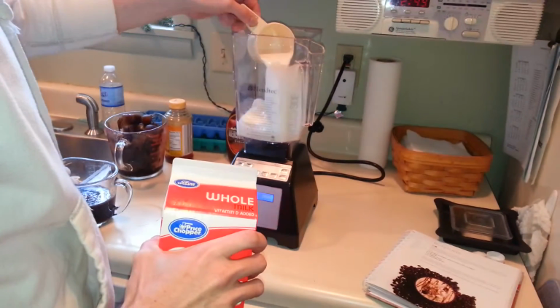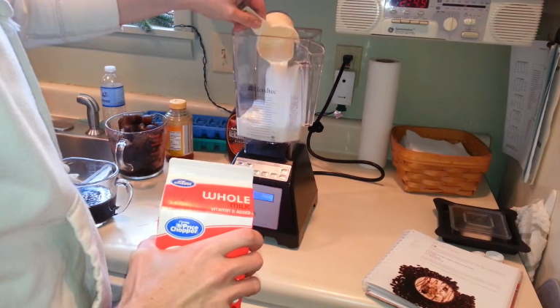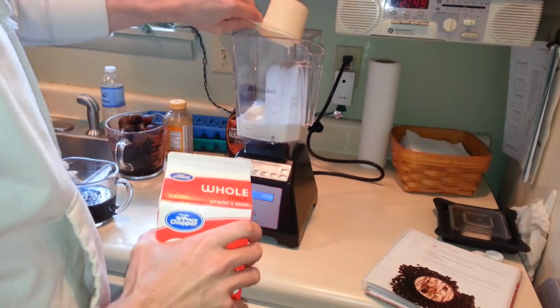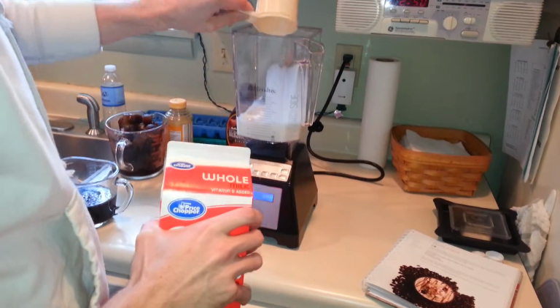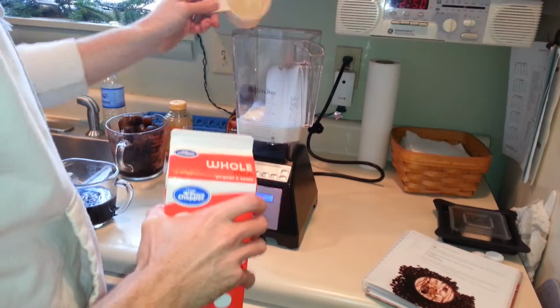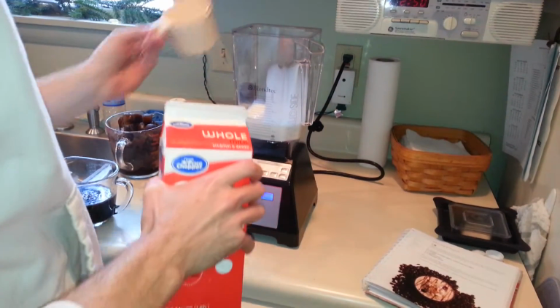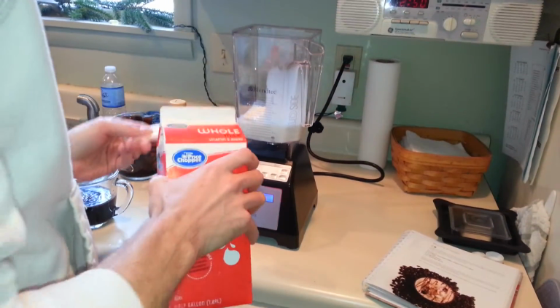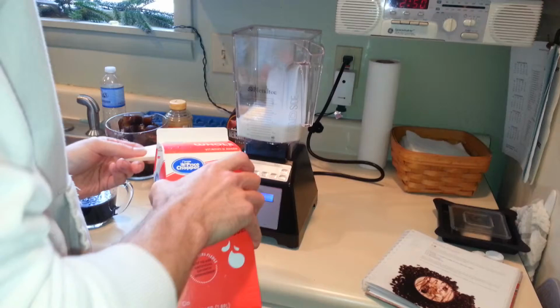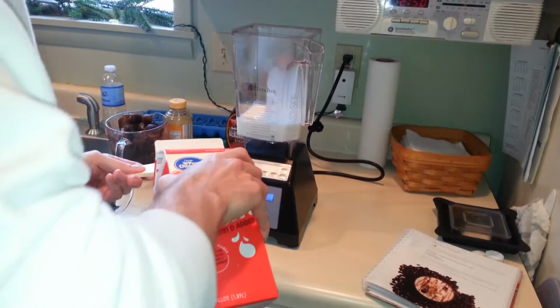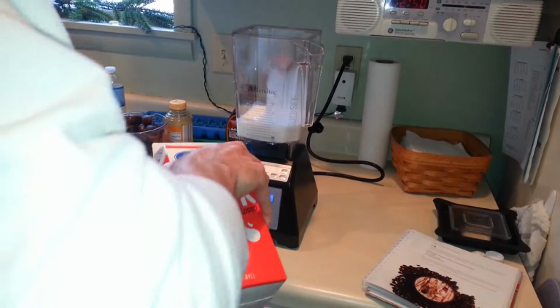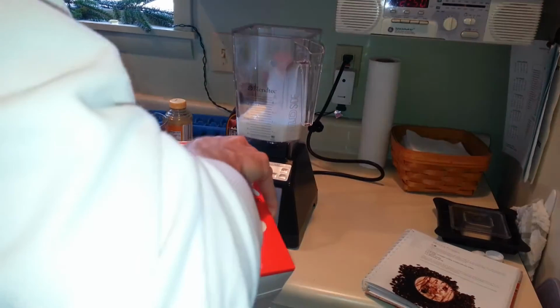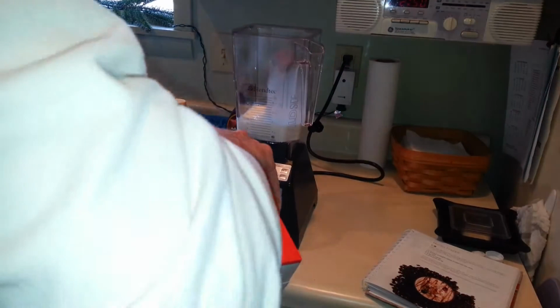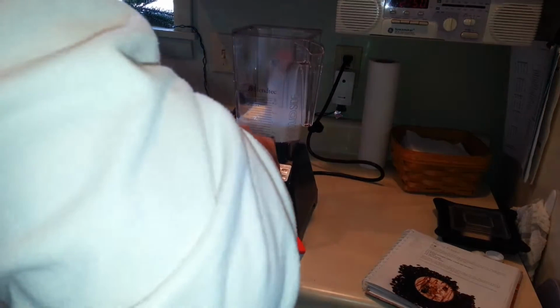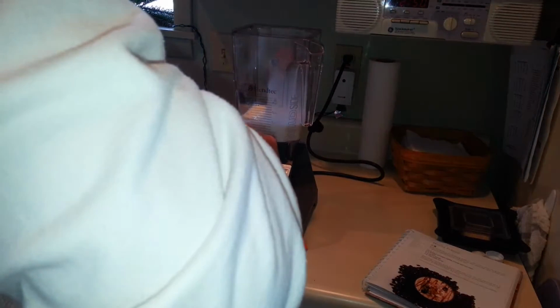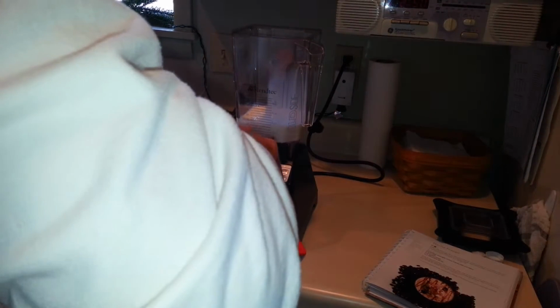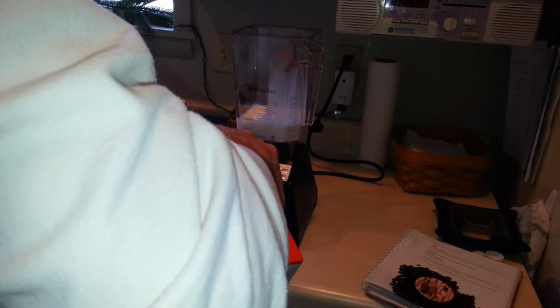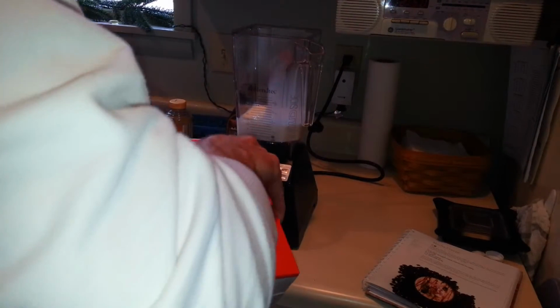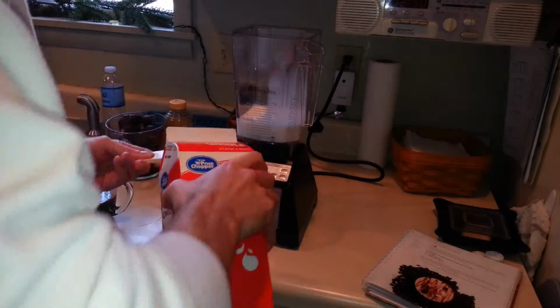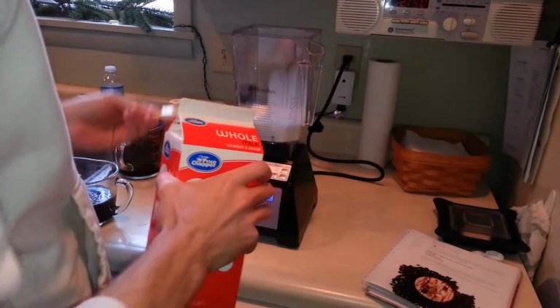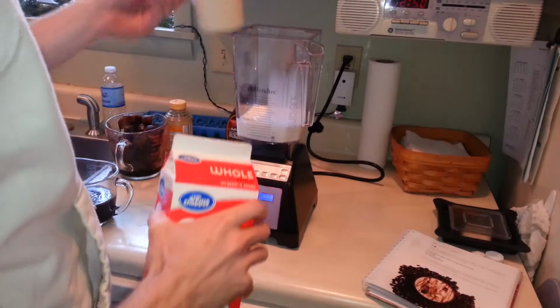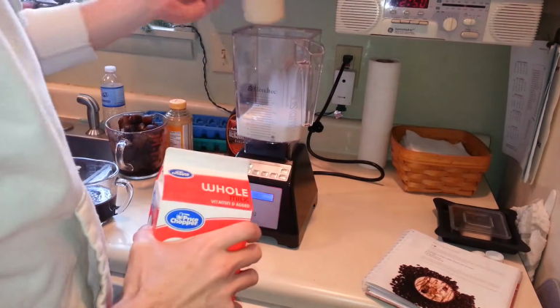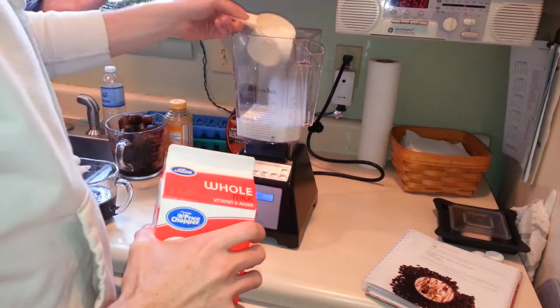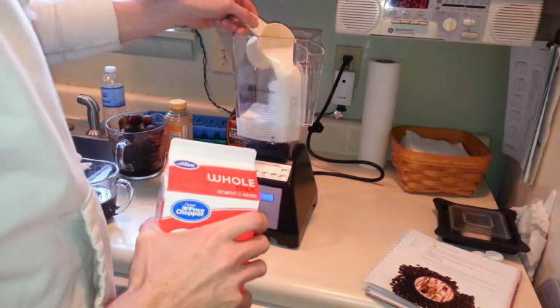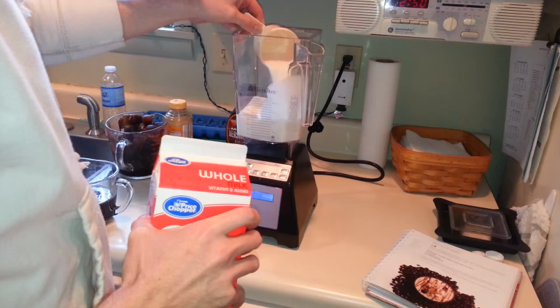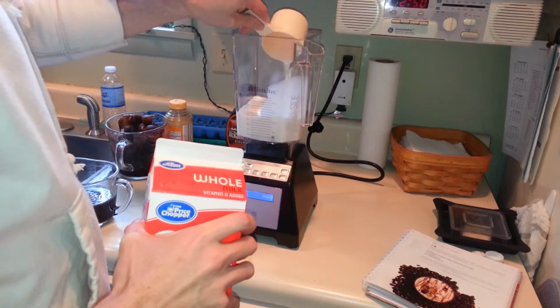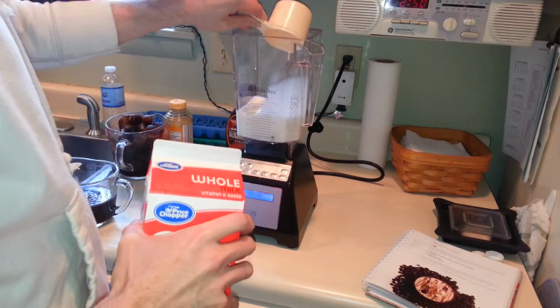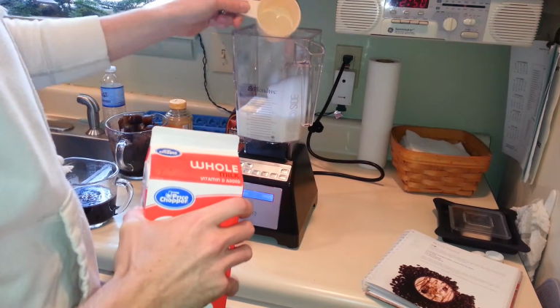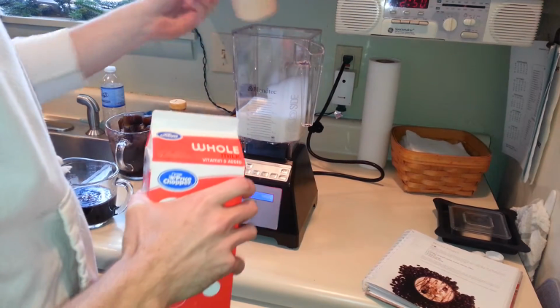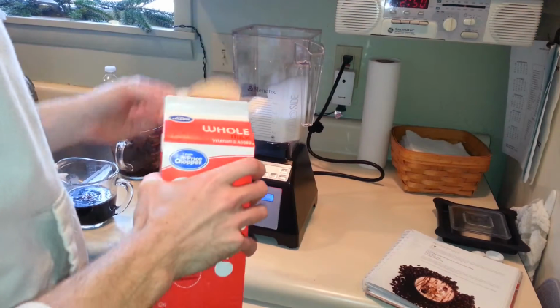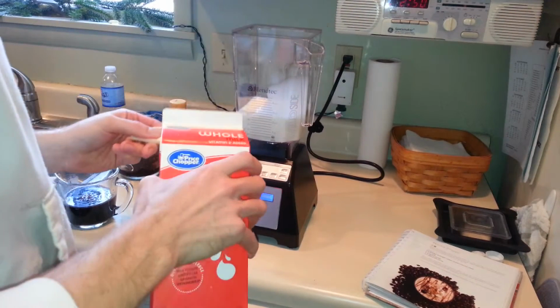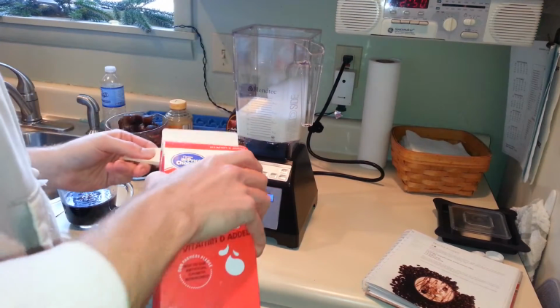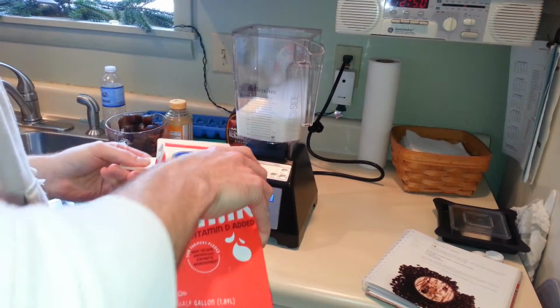Dublin? Doubling it. We're in Ireland. You can put some sausage in there — yep, you can put some sausage in it.